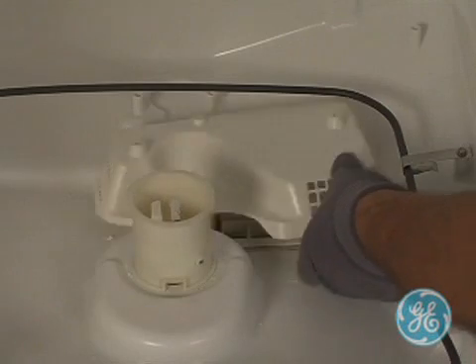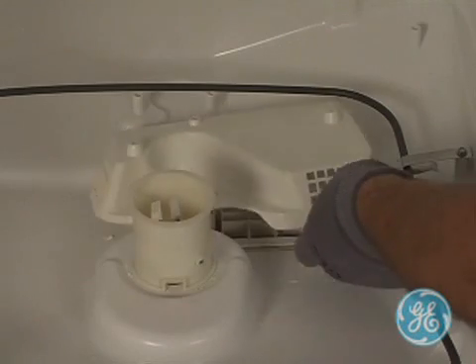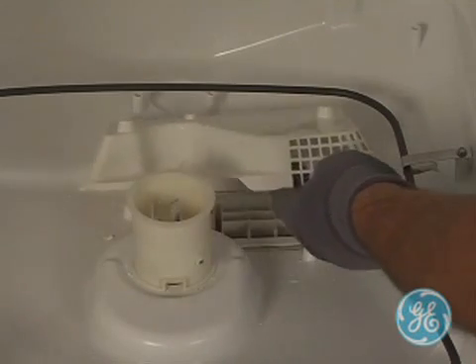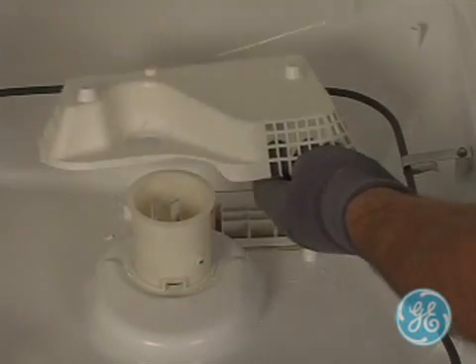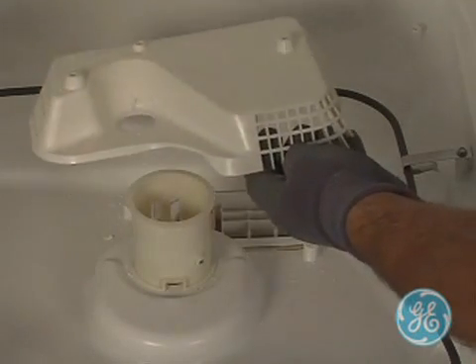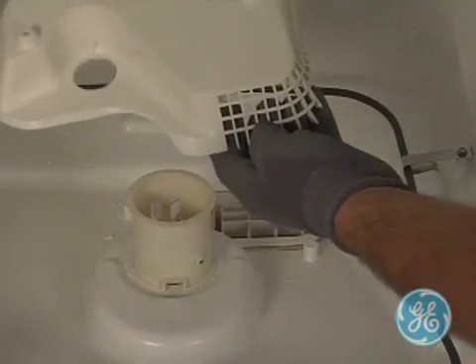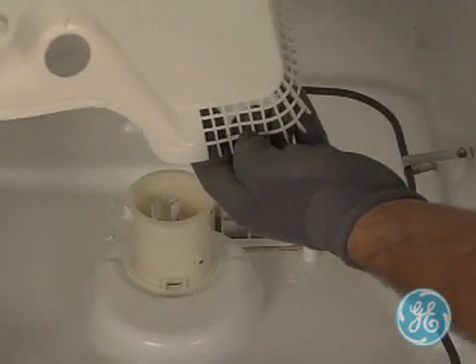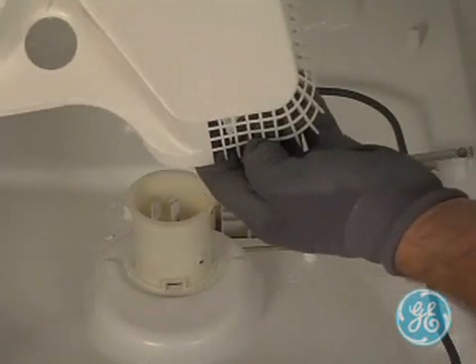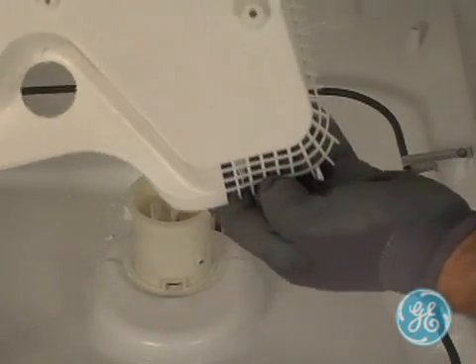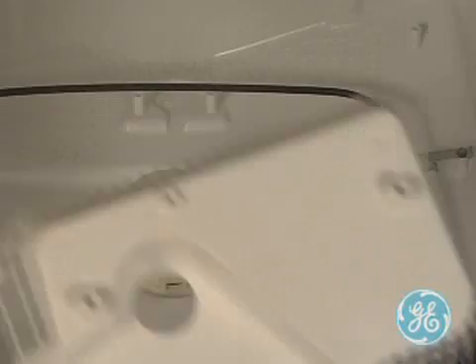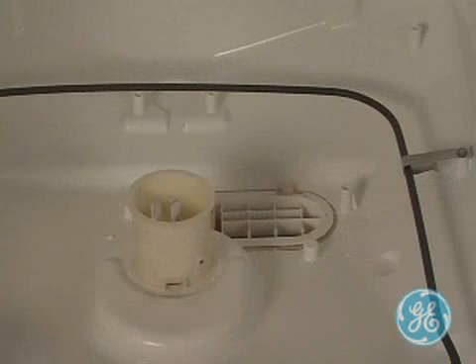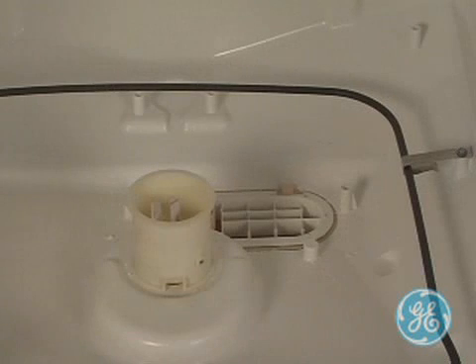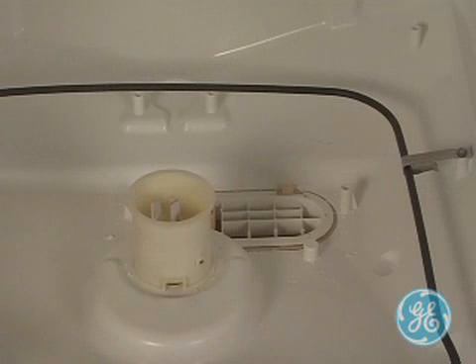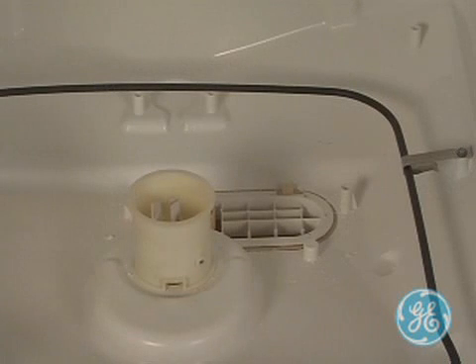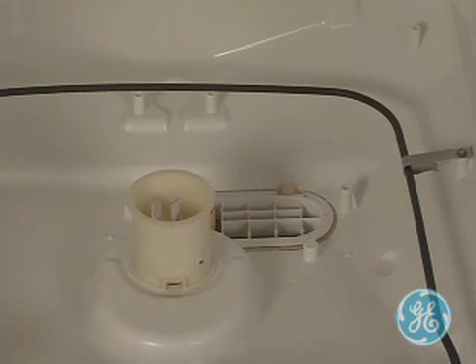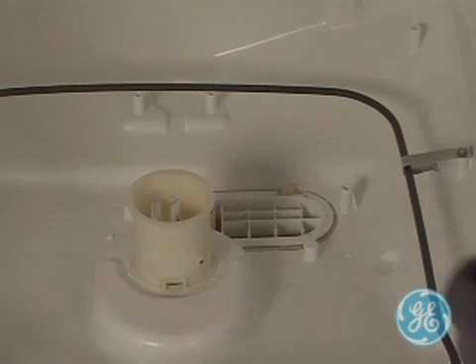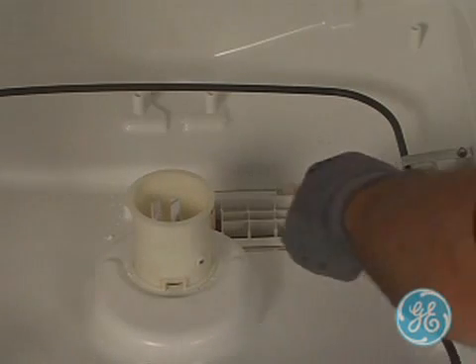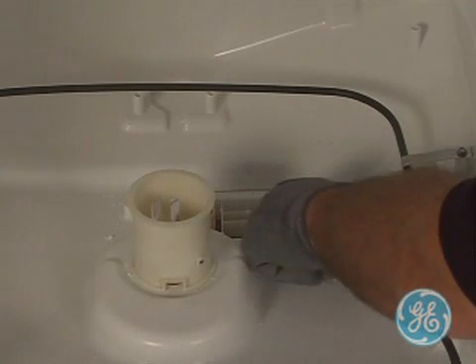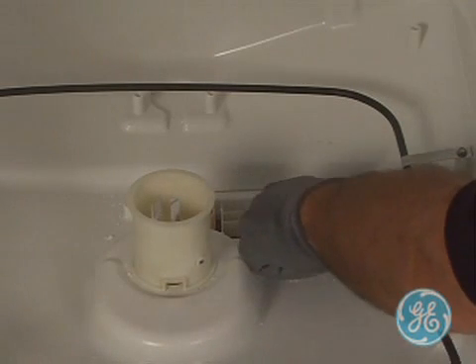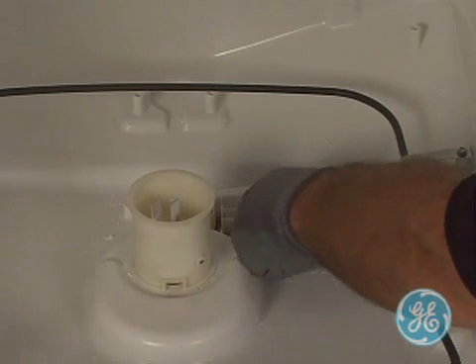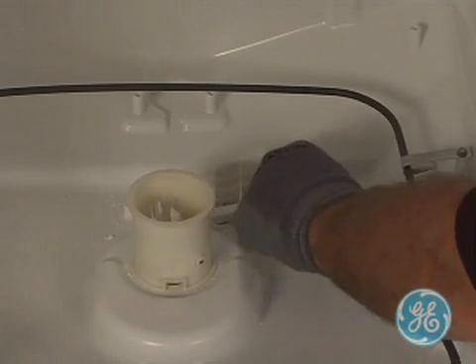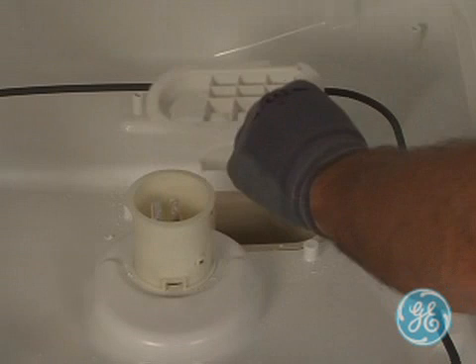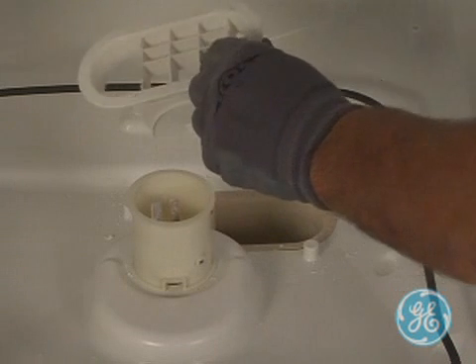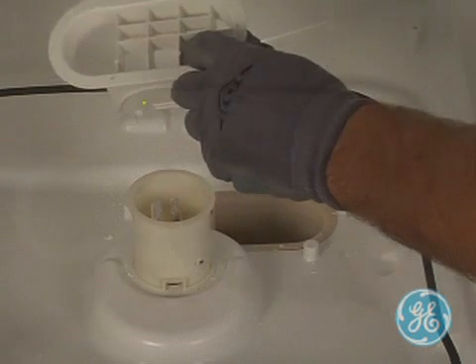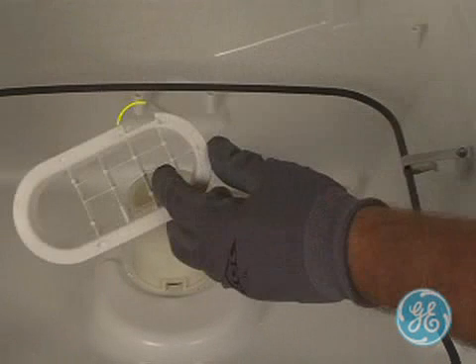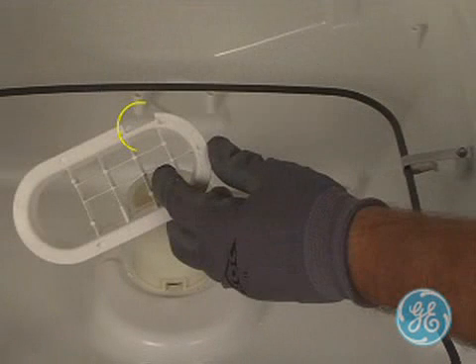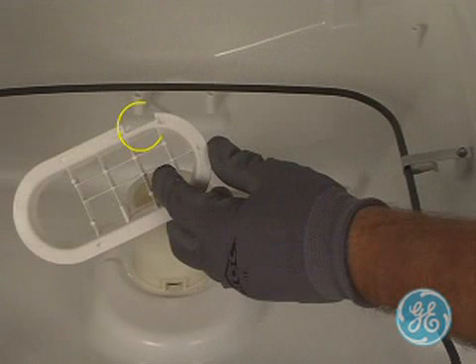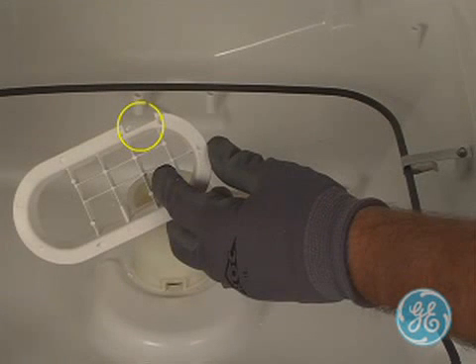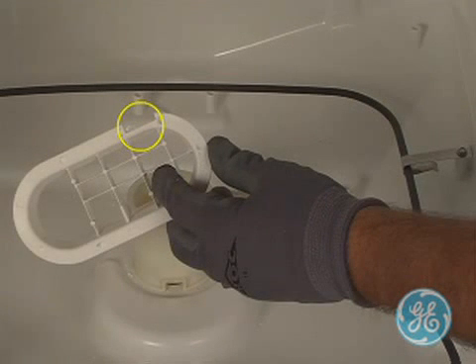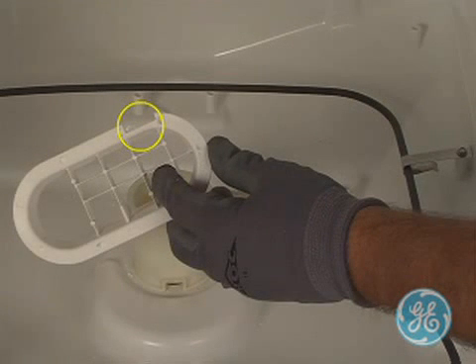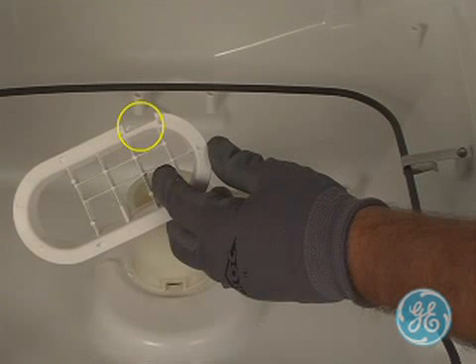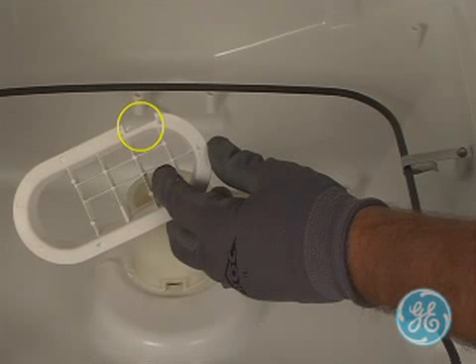Lift up on the sump cover, and then you'll note the sump cap. Lift it up and out, and note the notched area as it can only be properly installed one way.